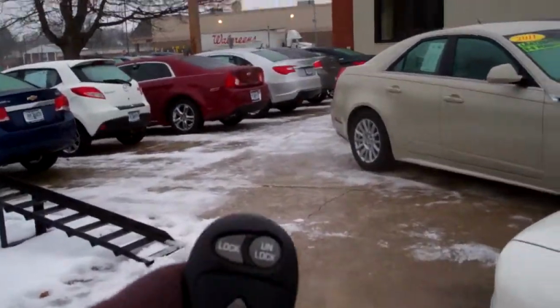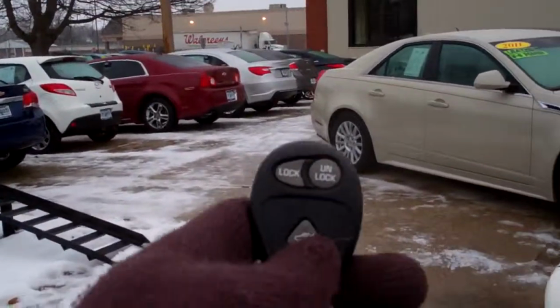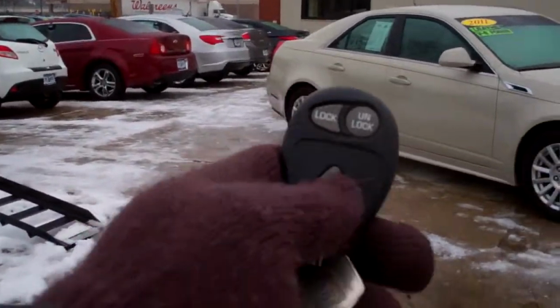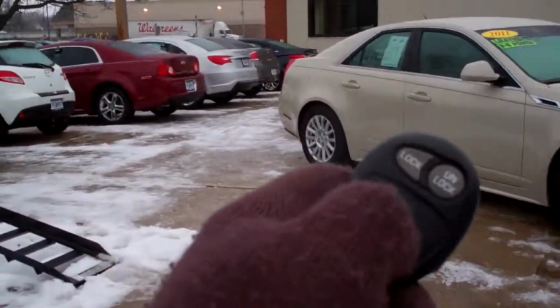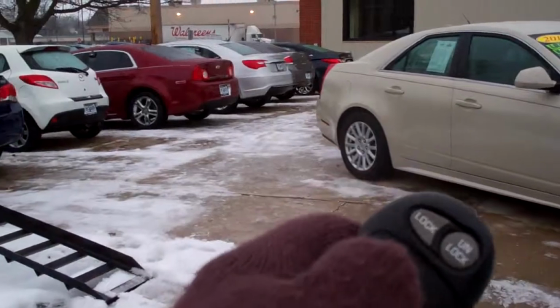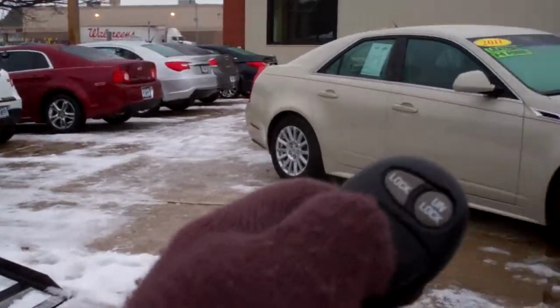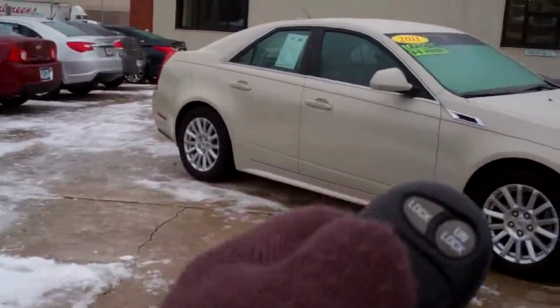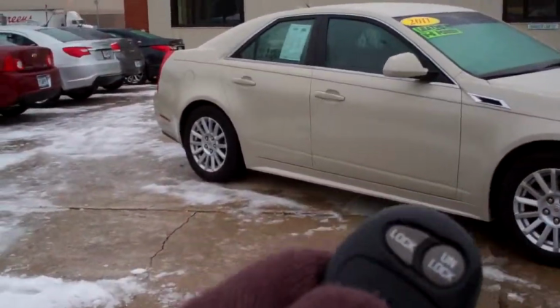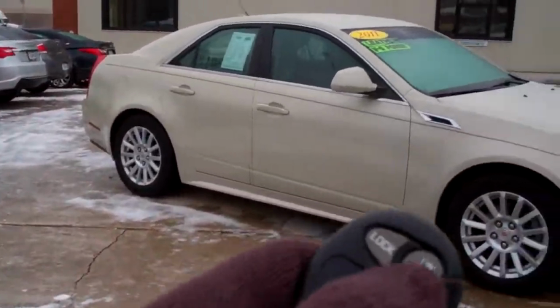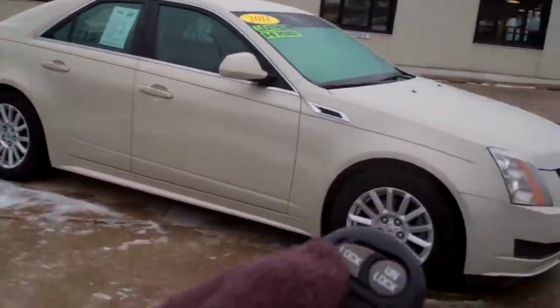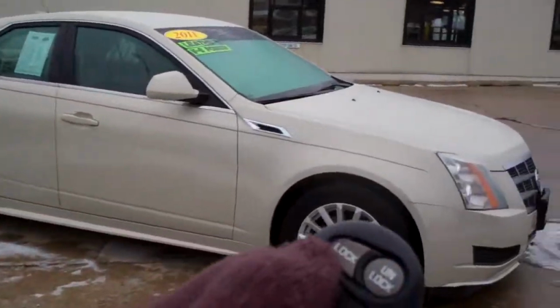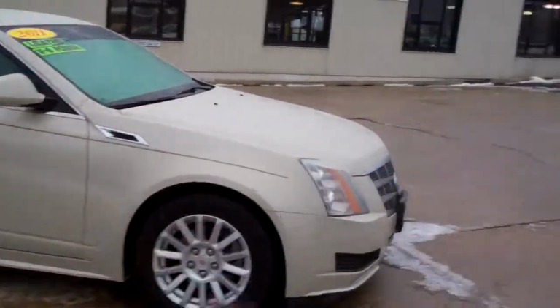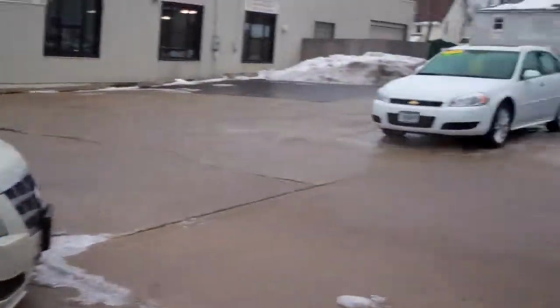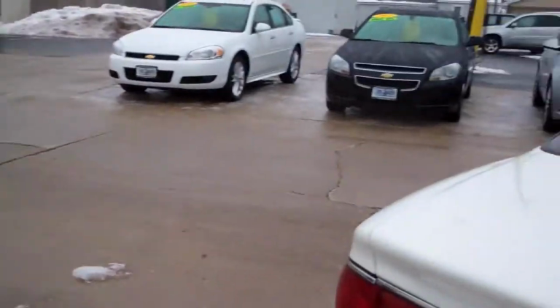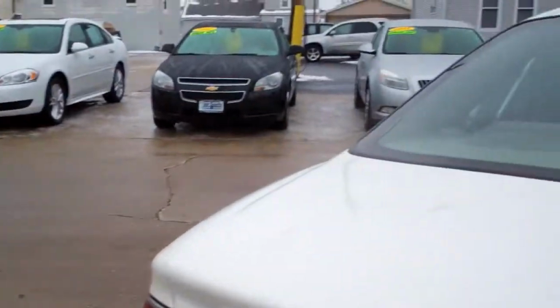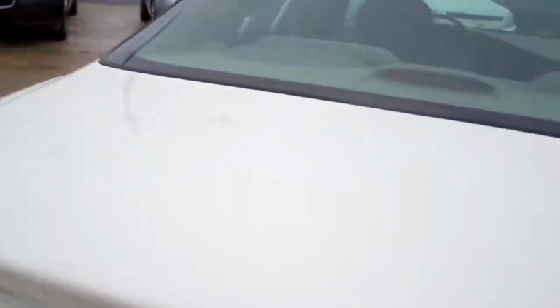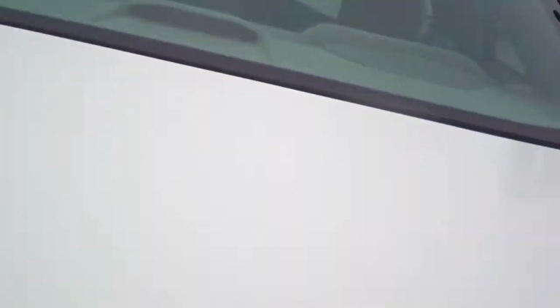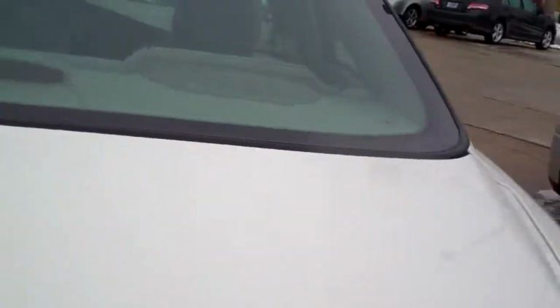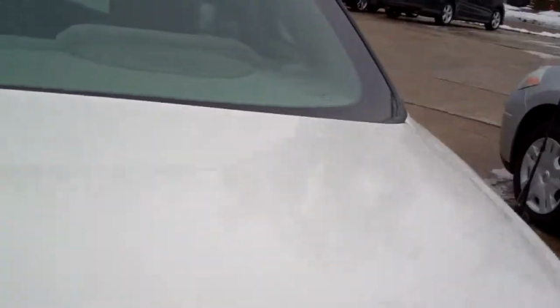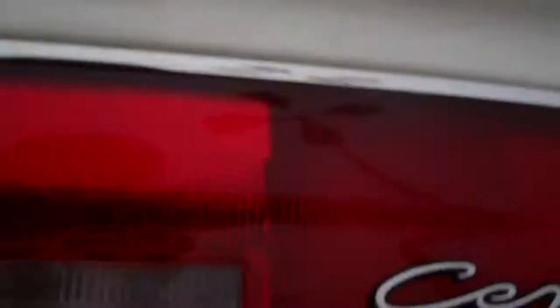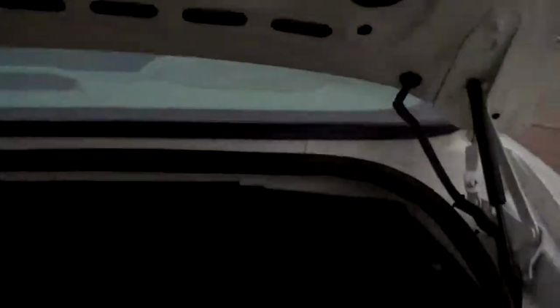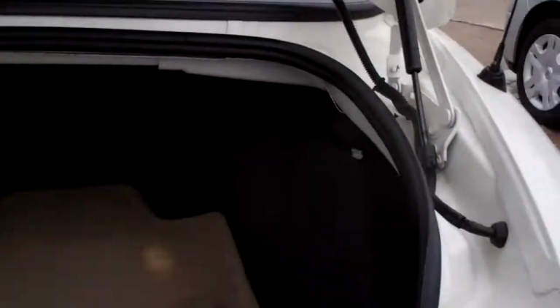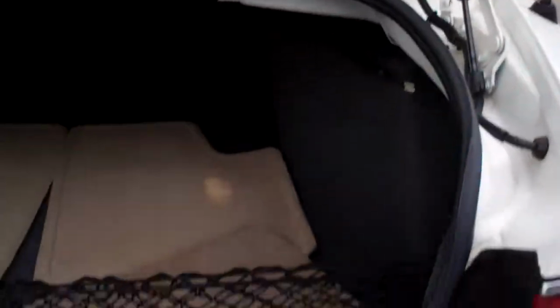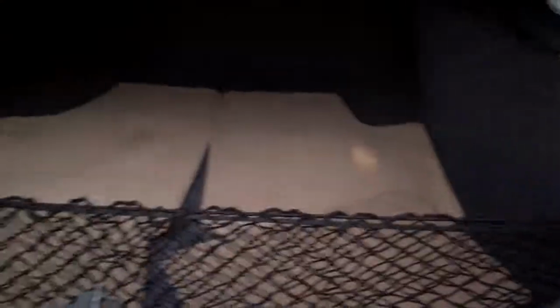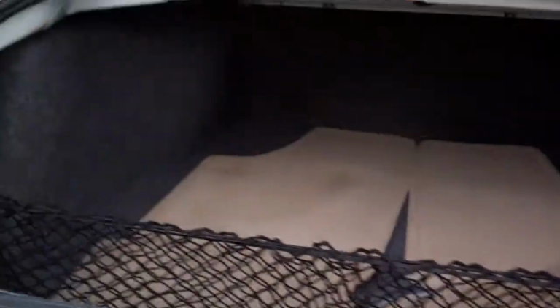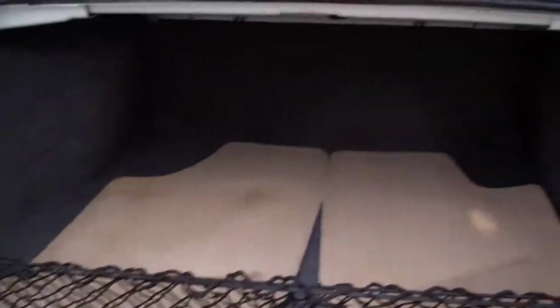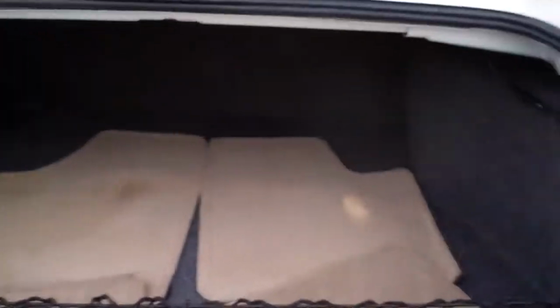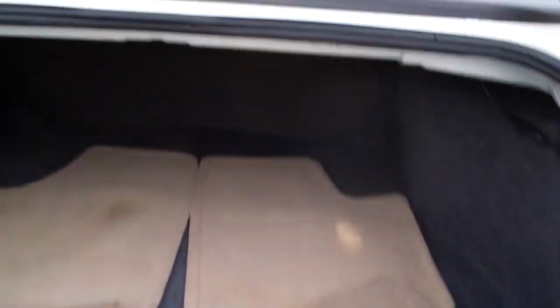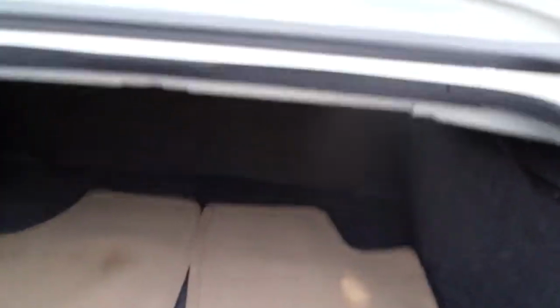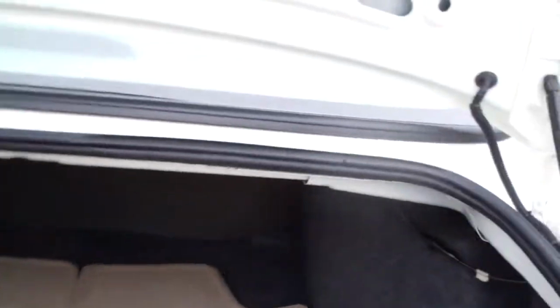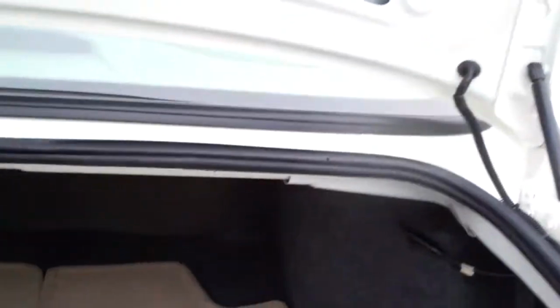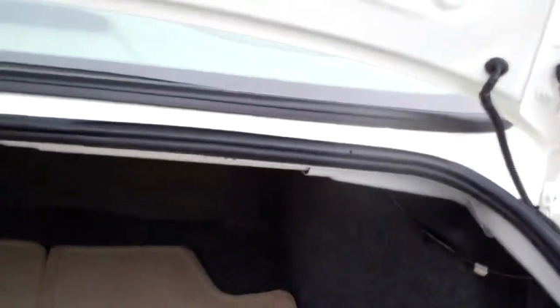You got keyless entry on this car. Gonna pop the trunk. Unlock the car door if you need to, too. Nice room, big trunk. Clean floor mats come with the car.